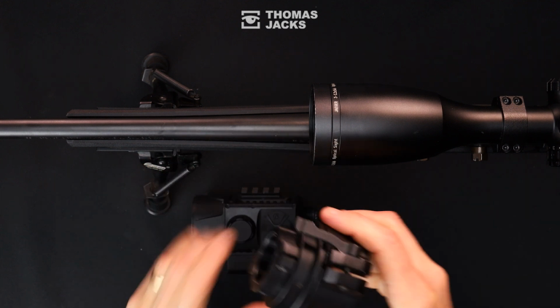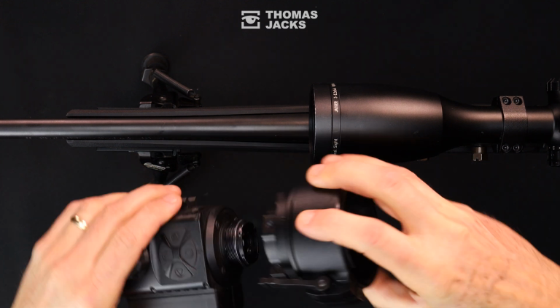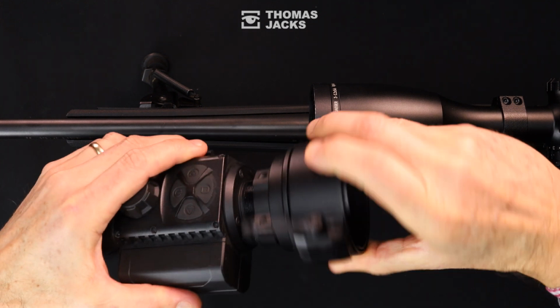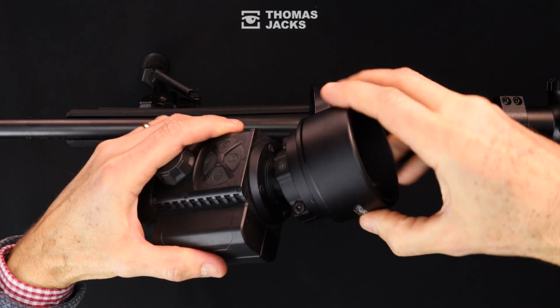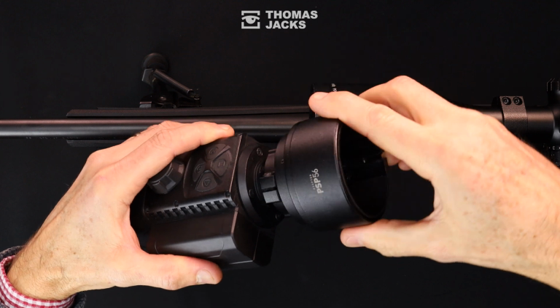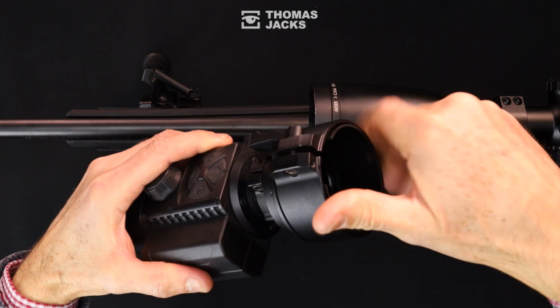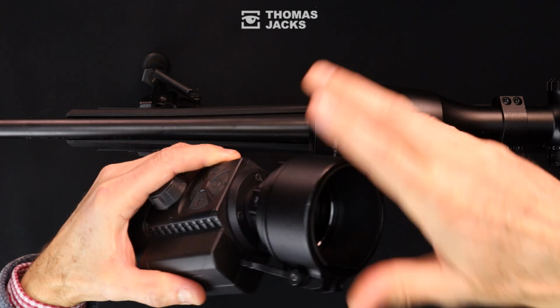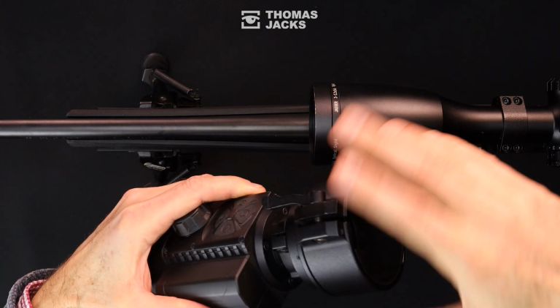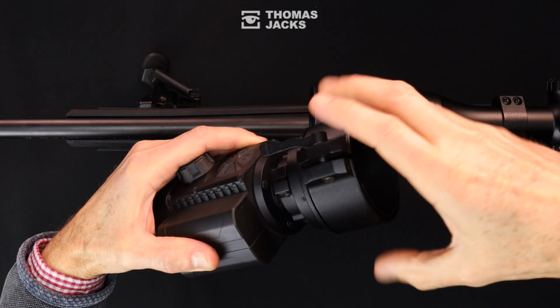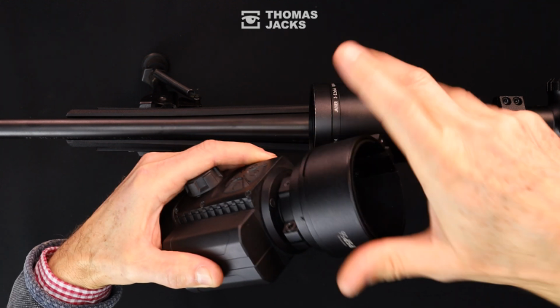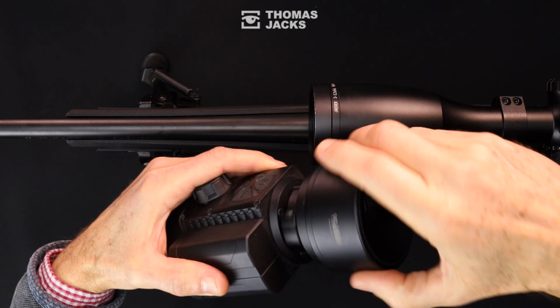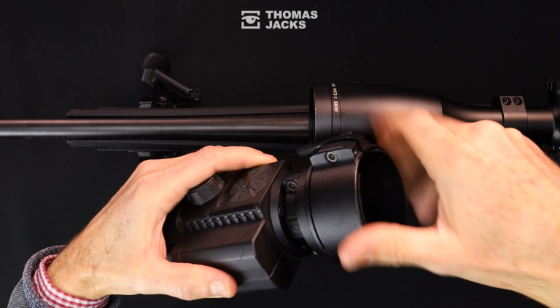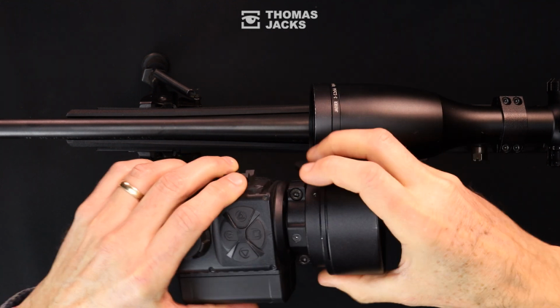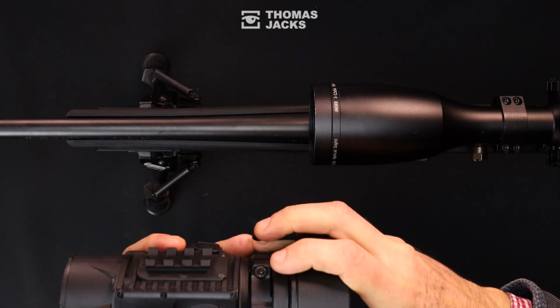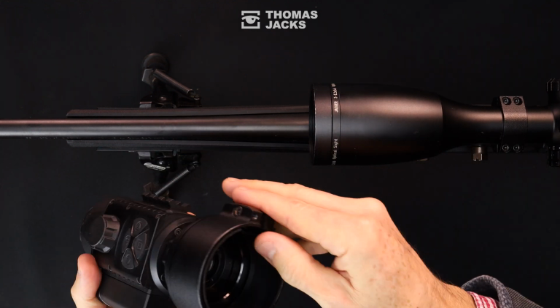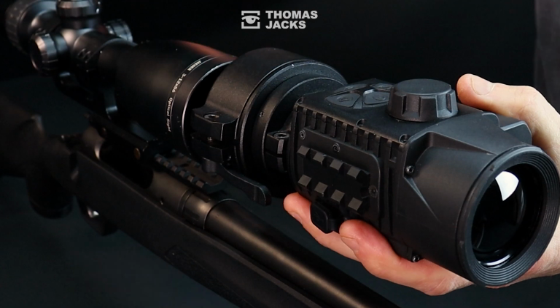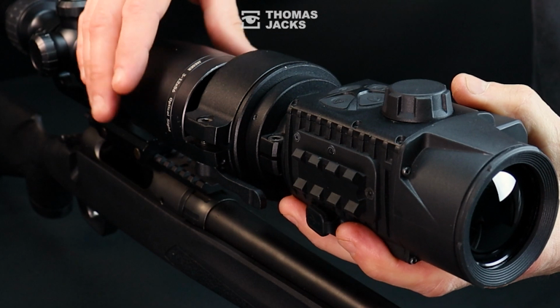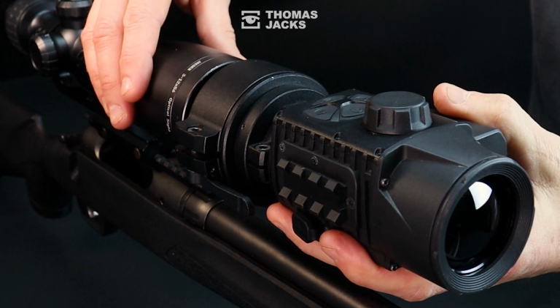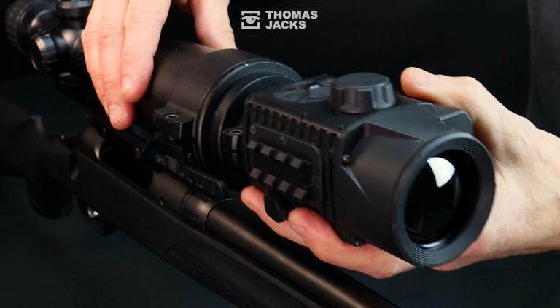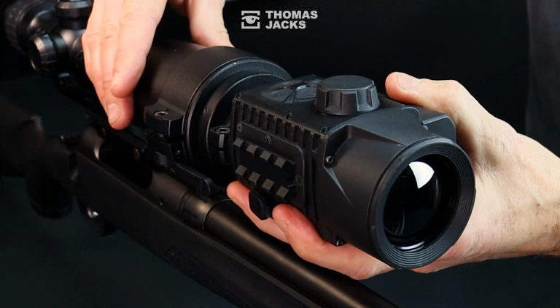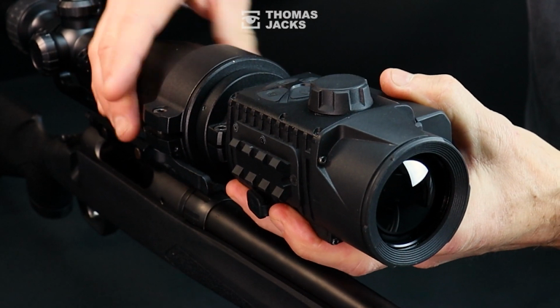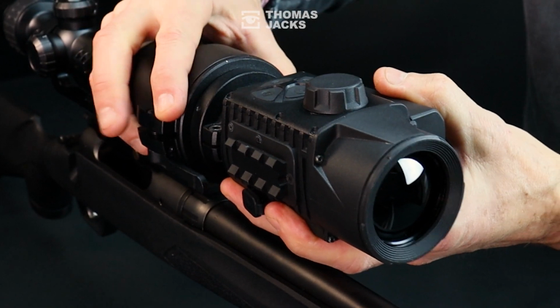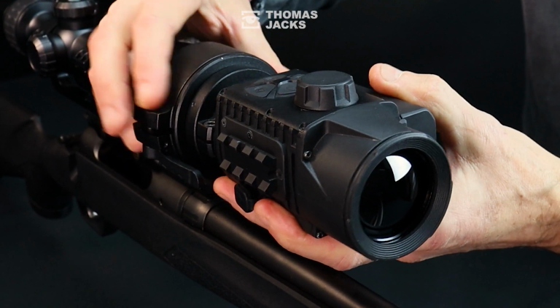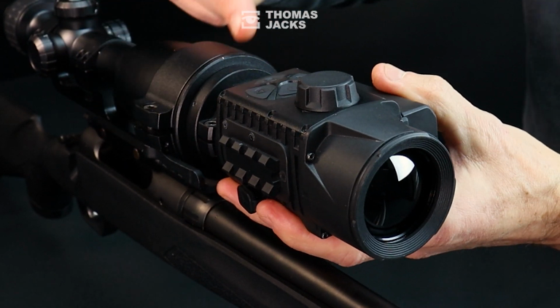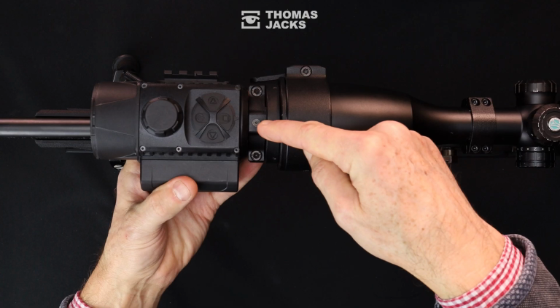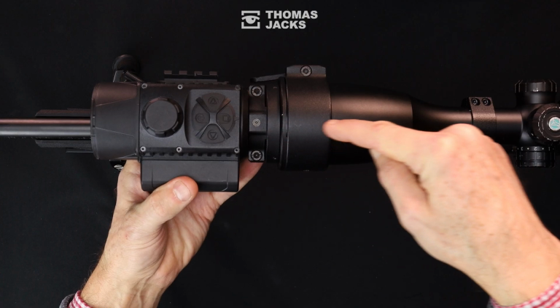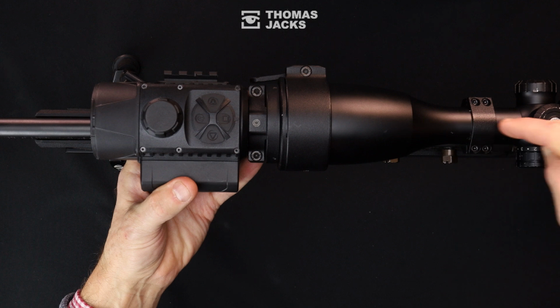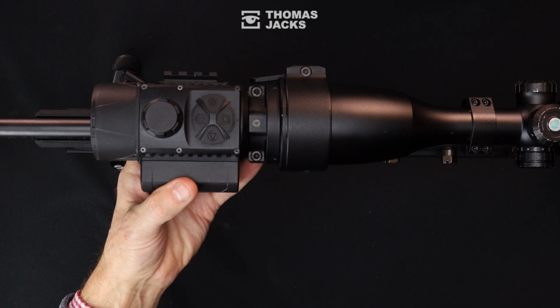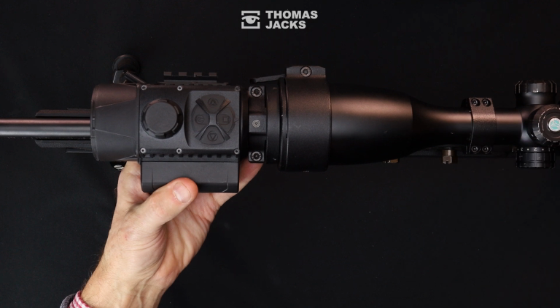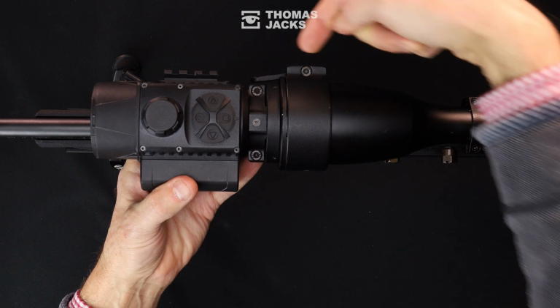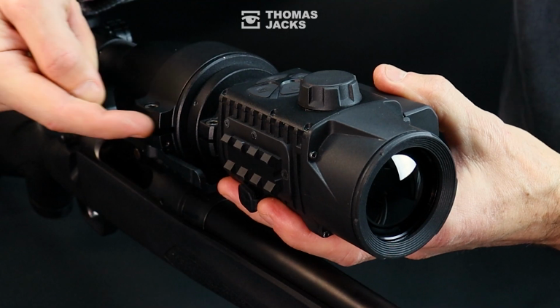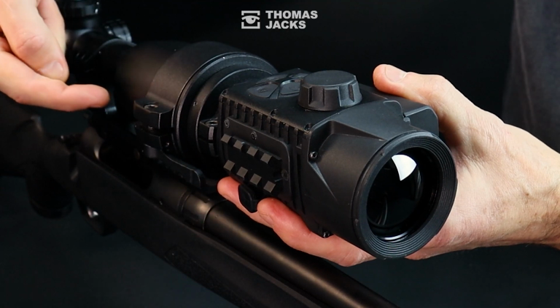Screw the adapter to your thermal, starting off taking care not to cross-thread it, then slot it all the way onto your scope as far as it will go. Before you lock it into place, align the adapter so it sits squarely with your scope turrets.